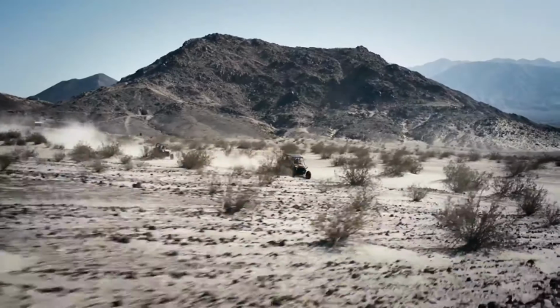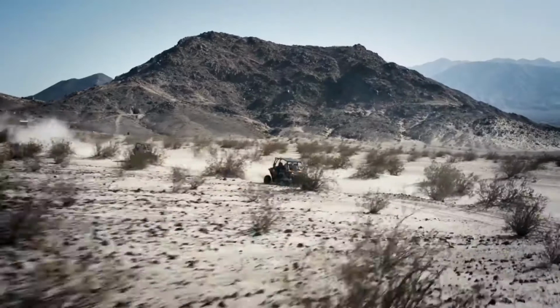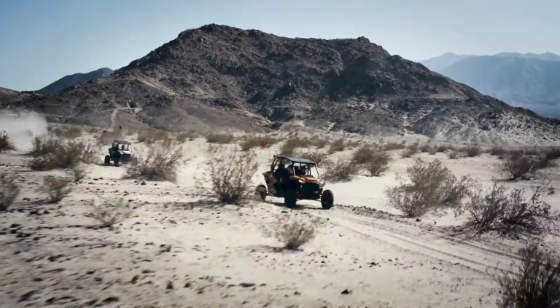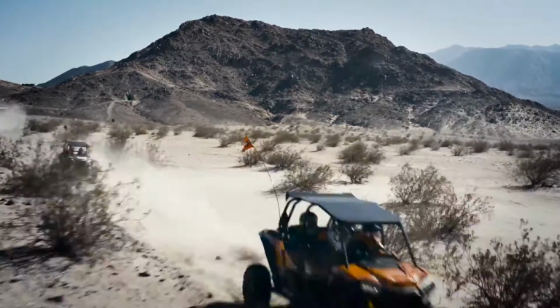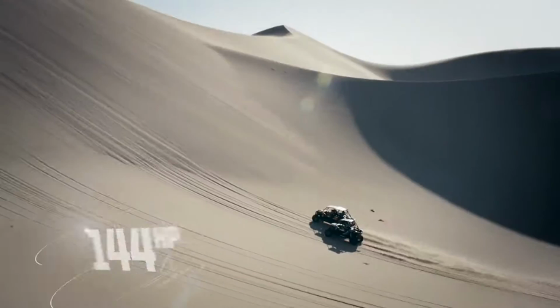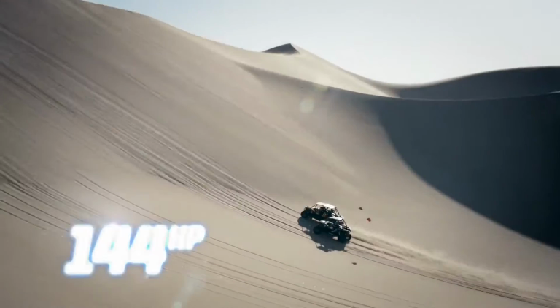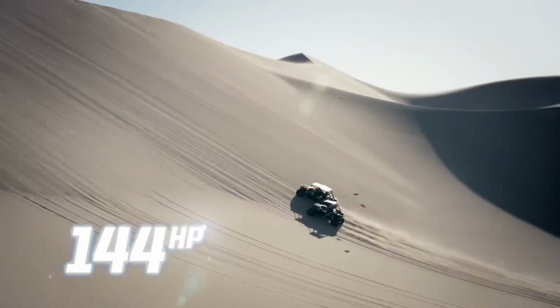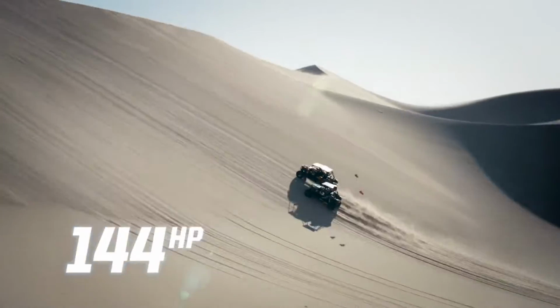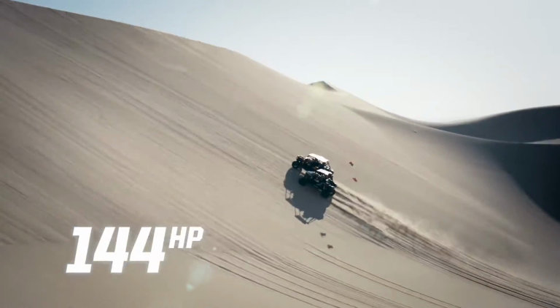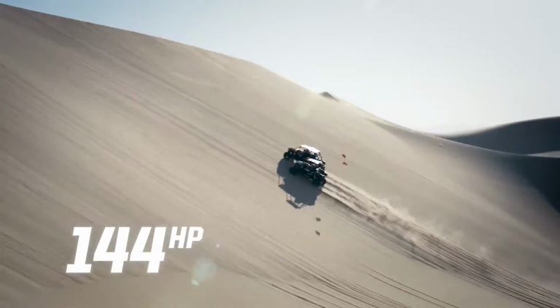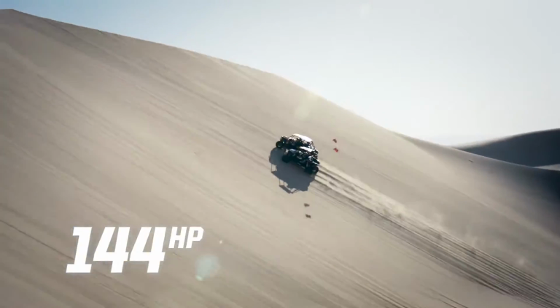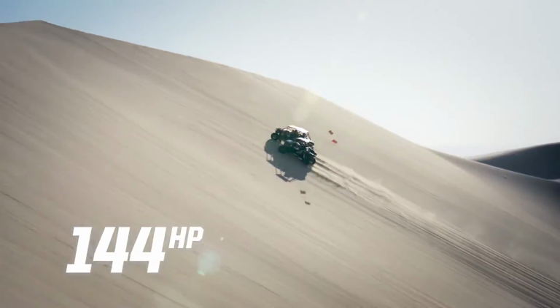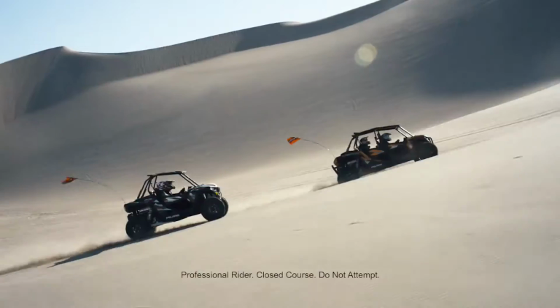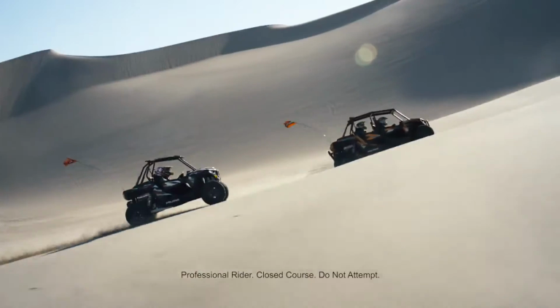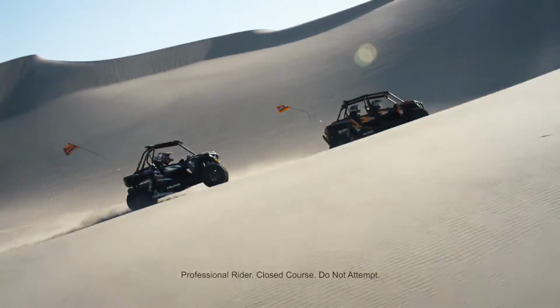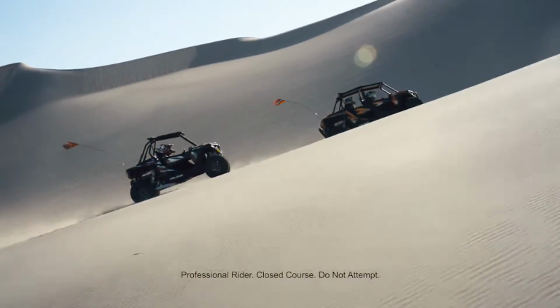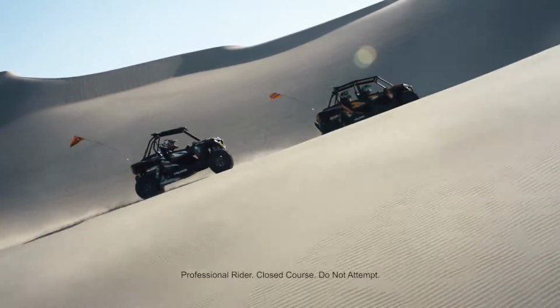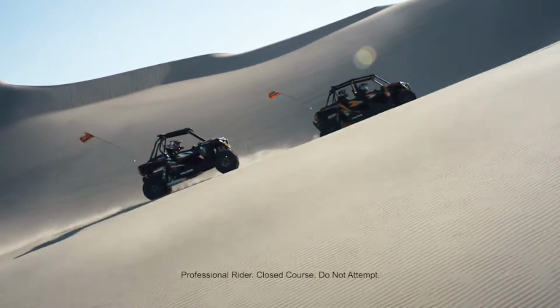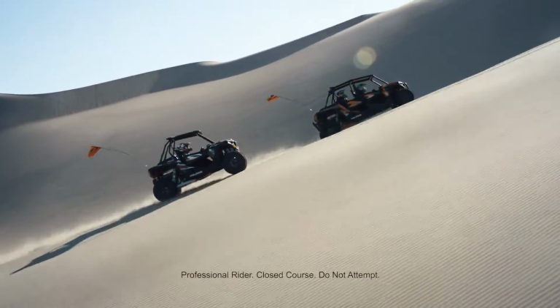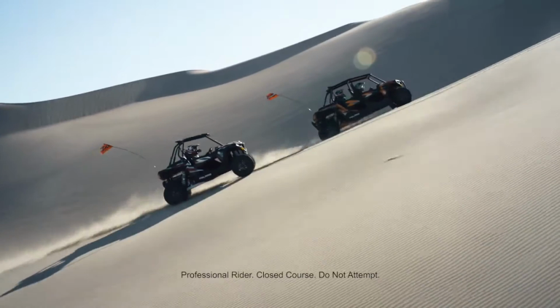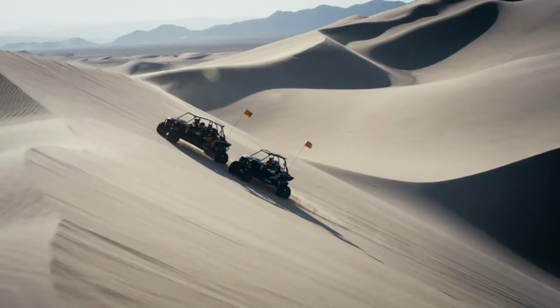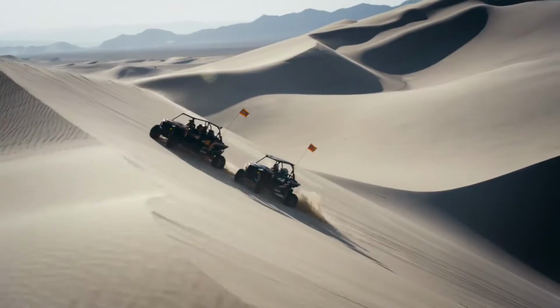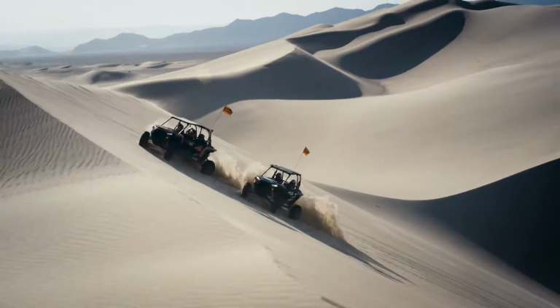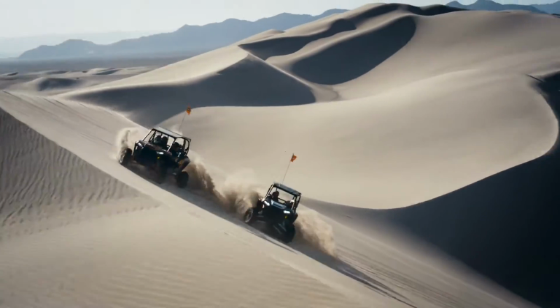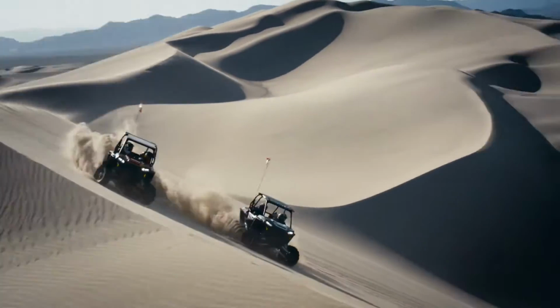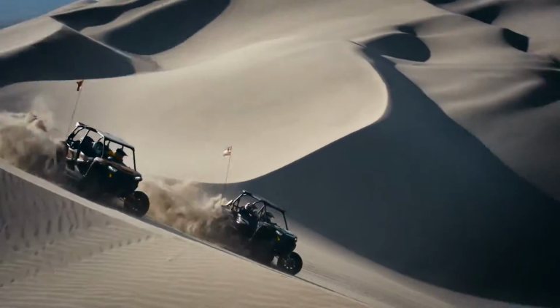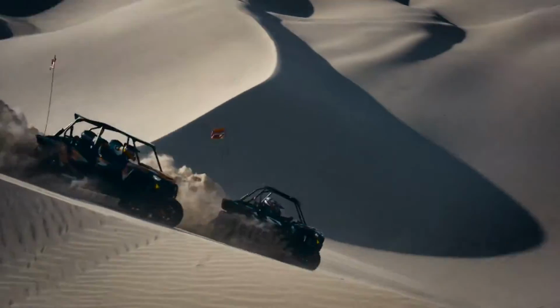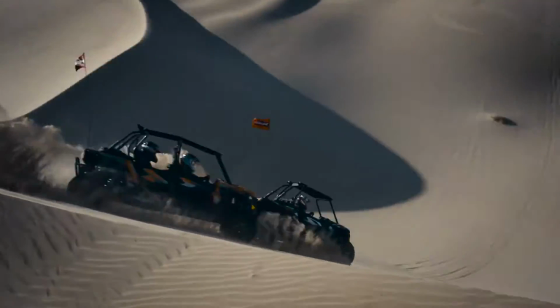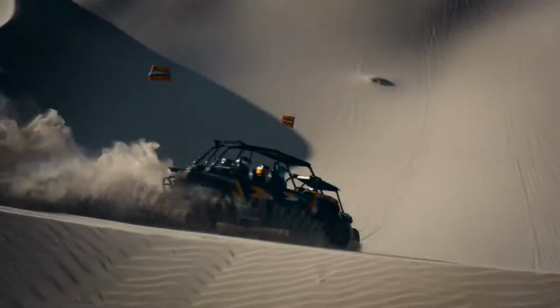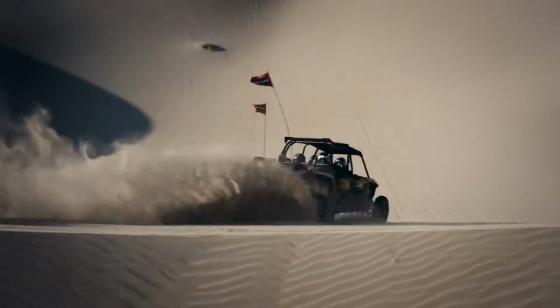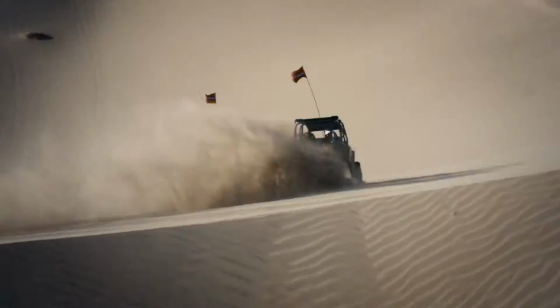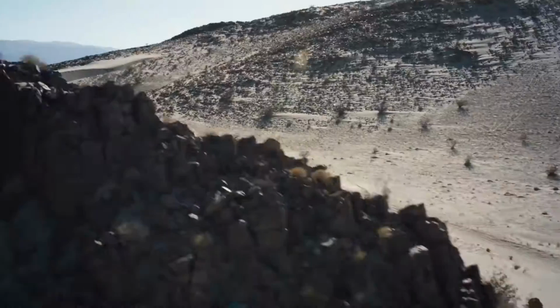The 144-horsepower ProStar Turbo effortlessly carries a full load of thrill-seekers up and over the biggest dunes.